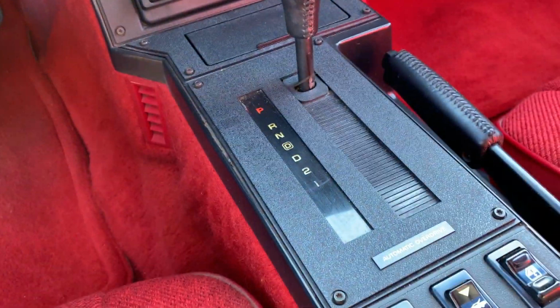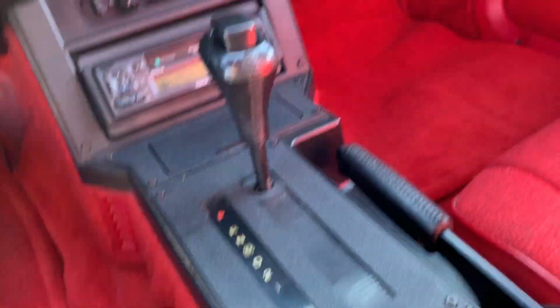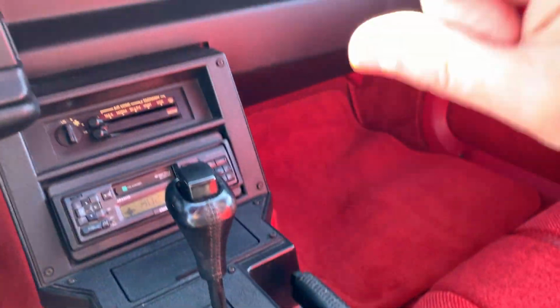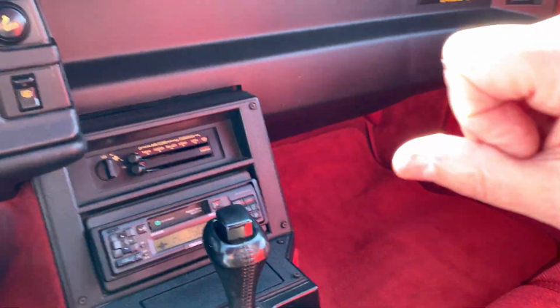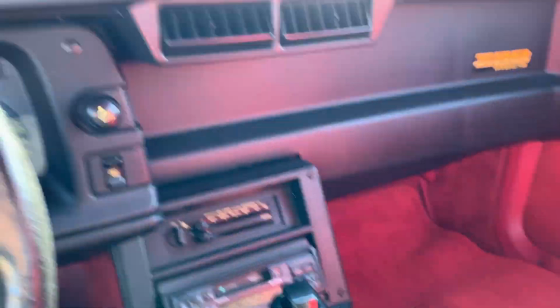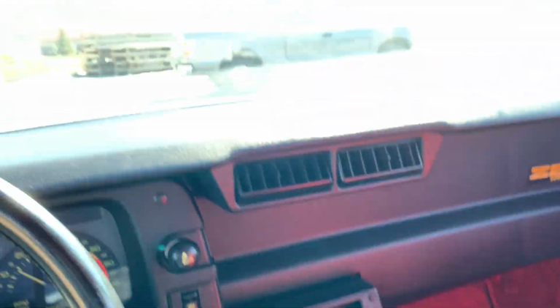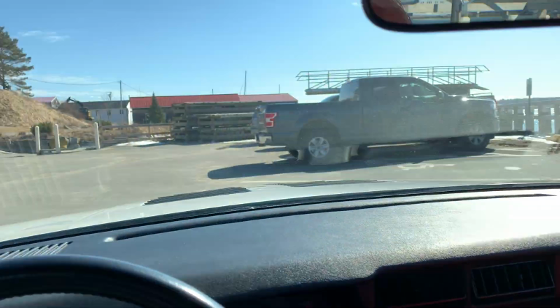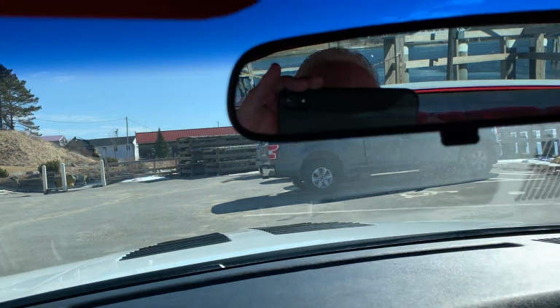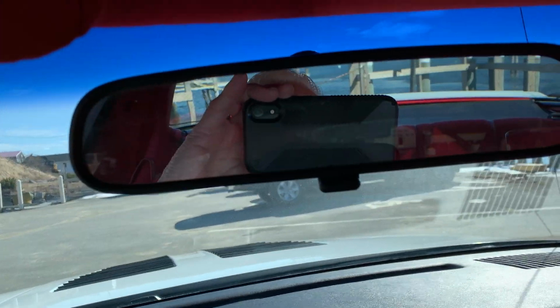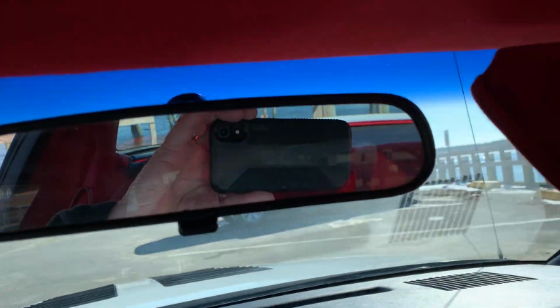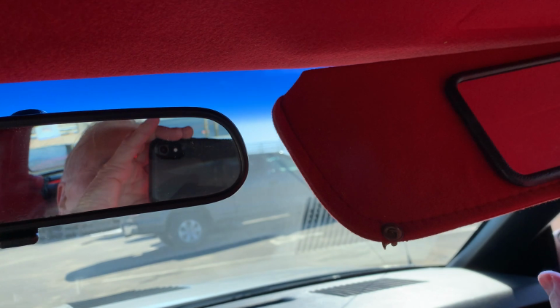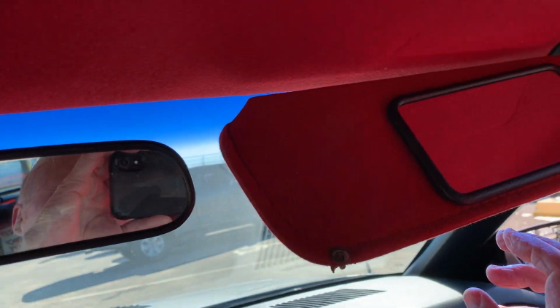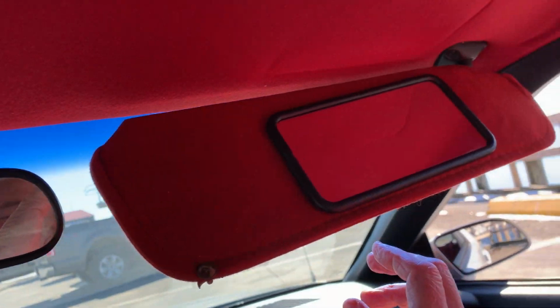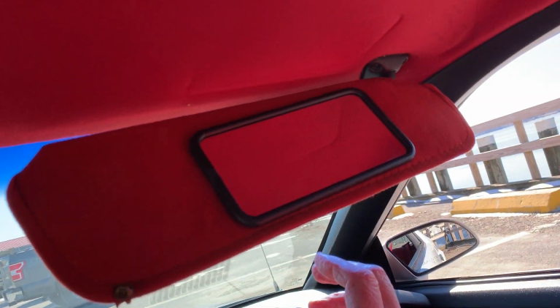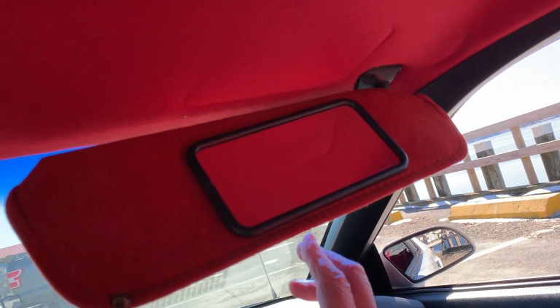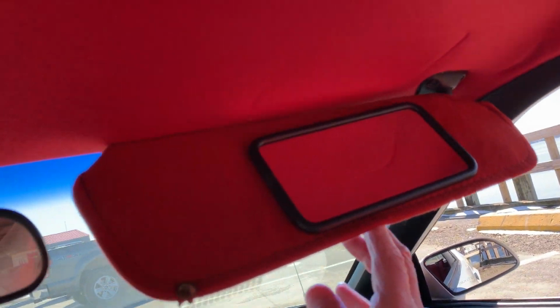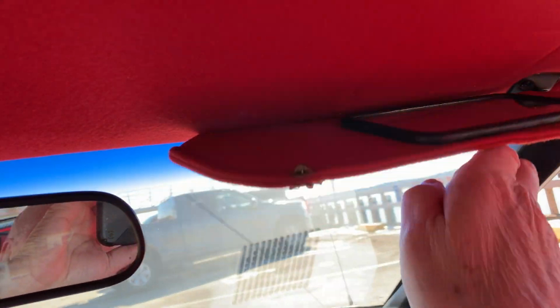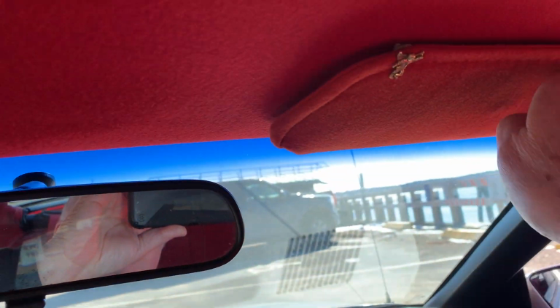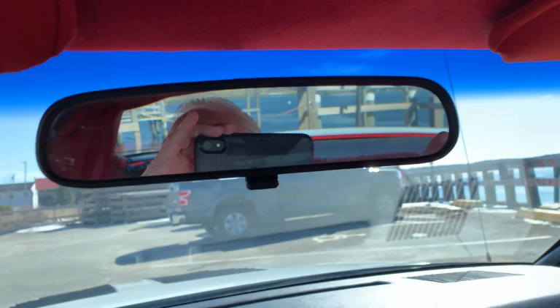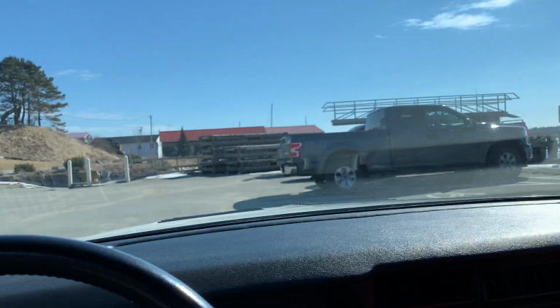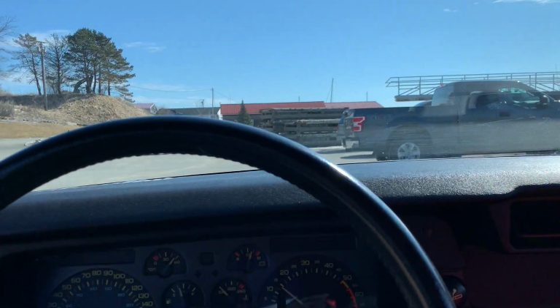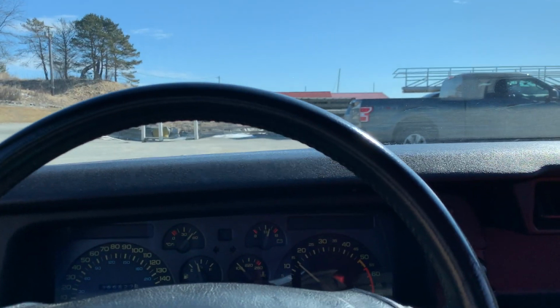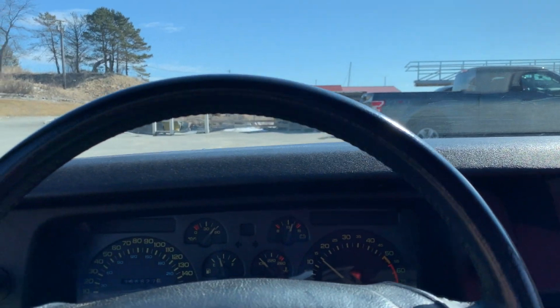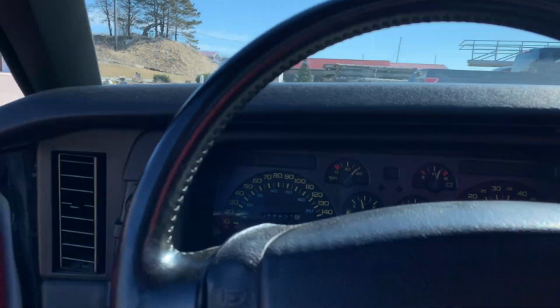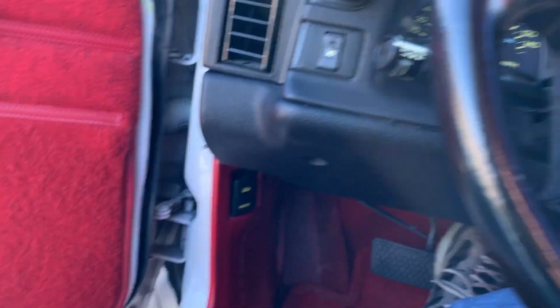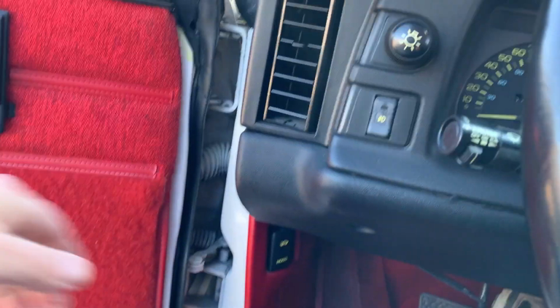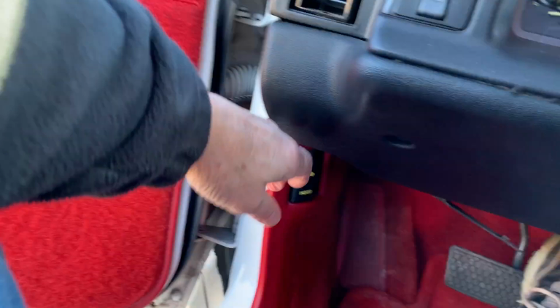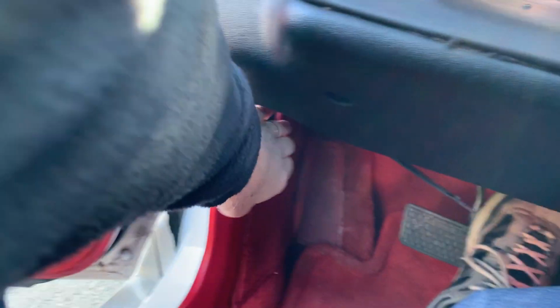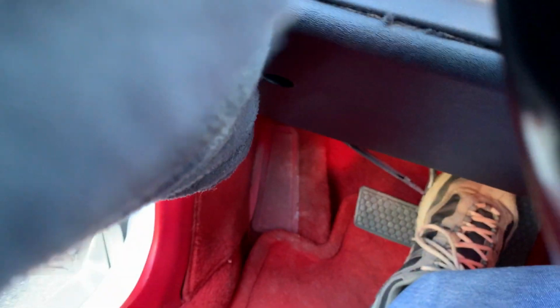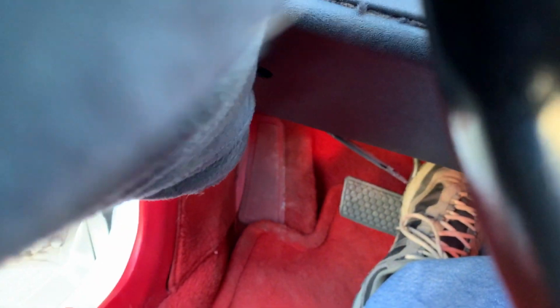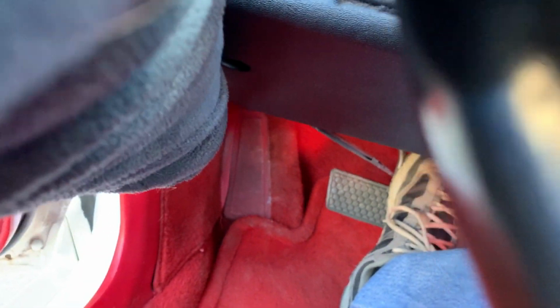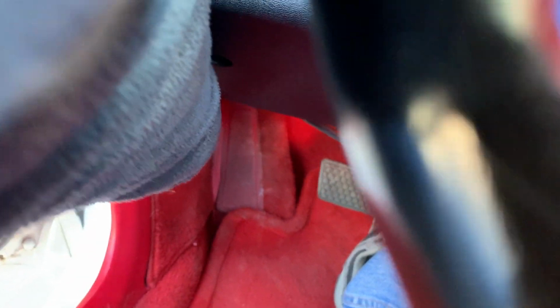The power windows work. Courtesy light is there too. It's got the inside hood release — we'll pop that open.